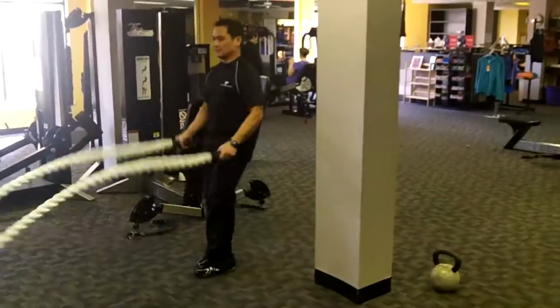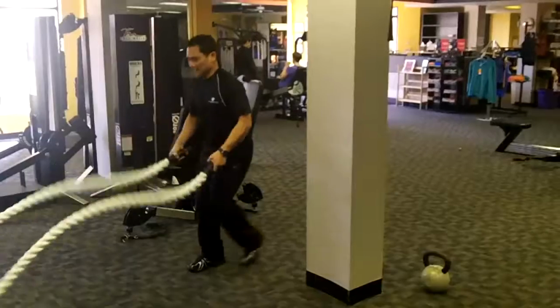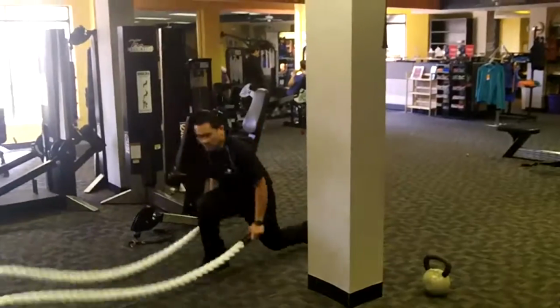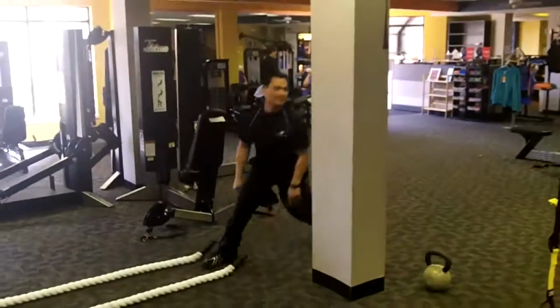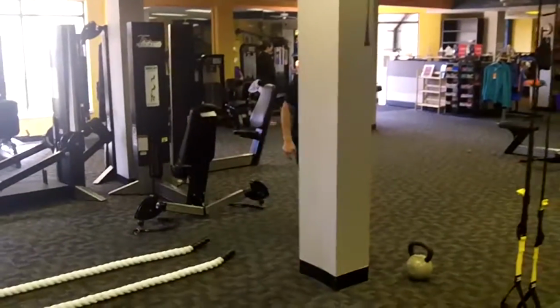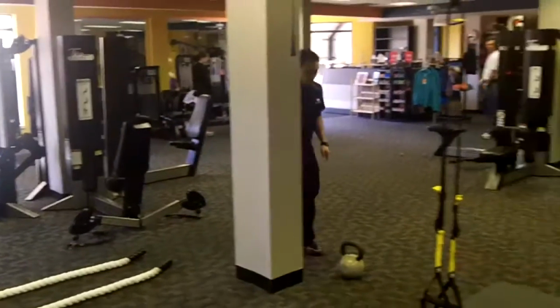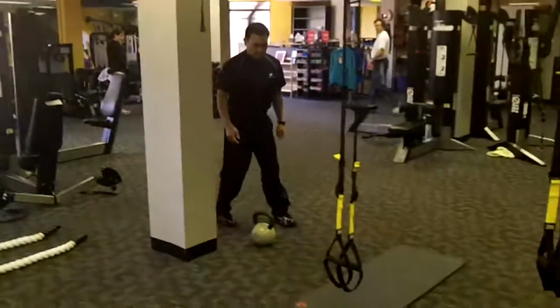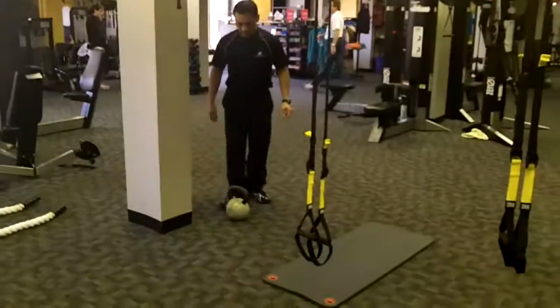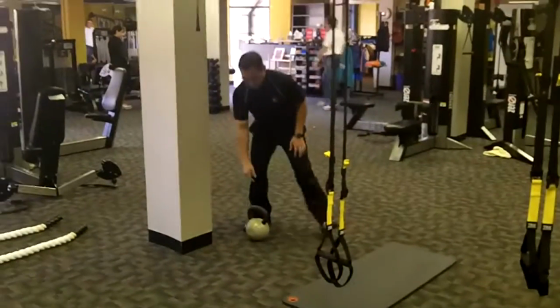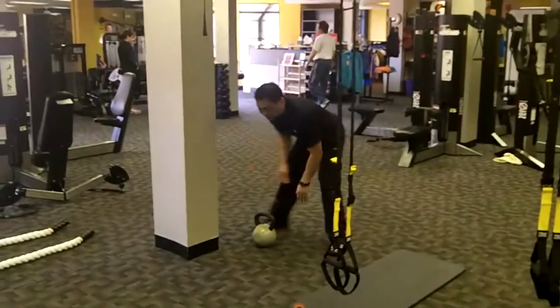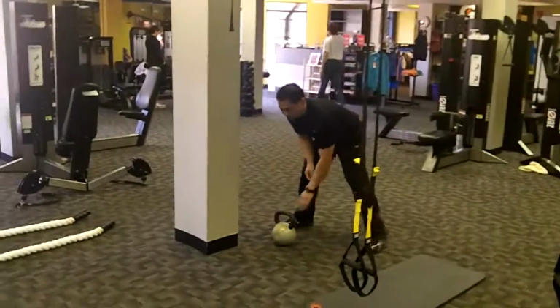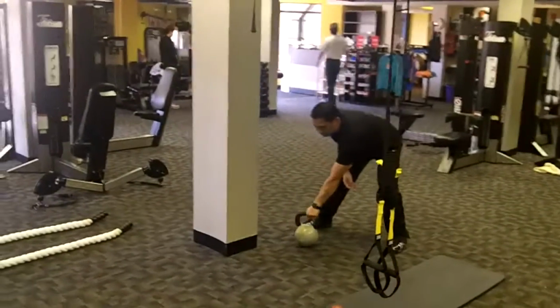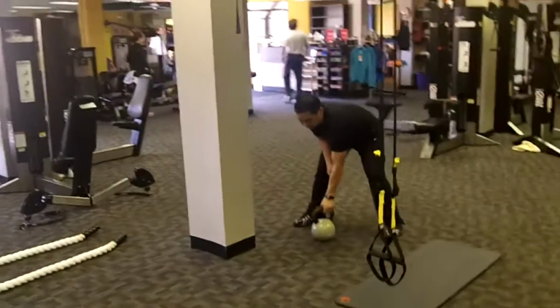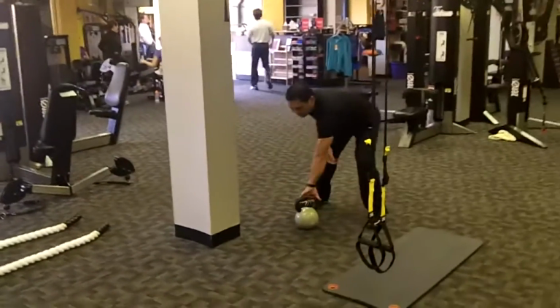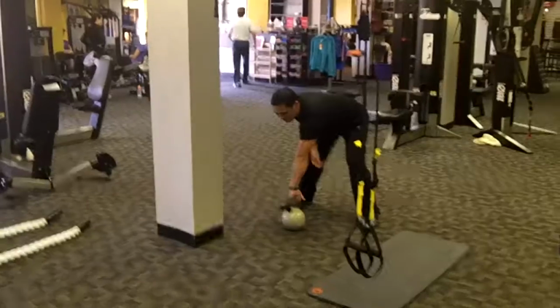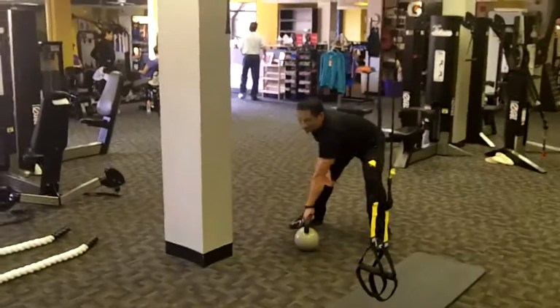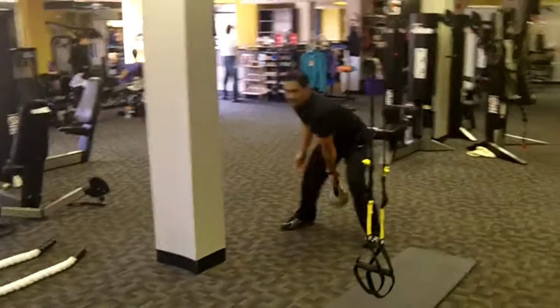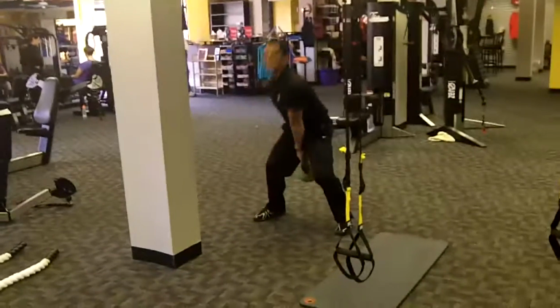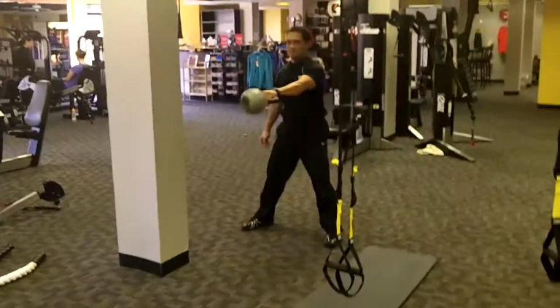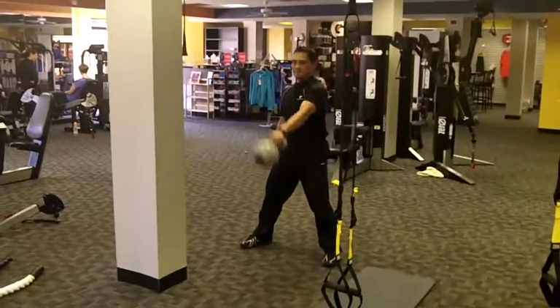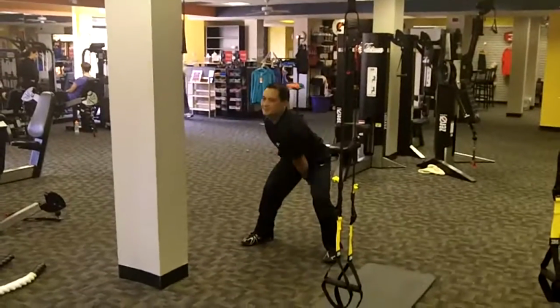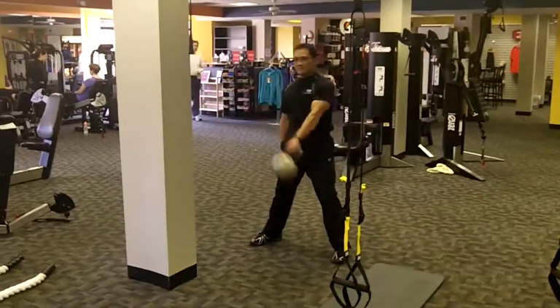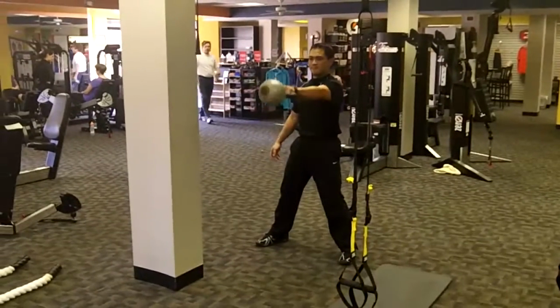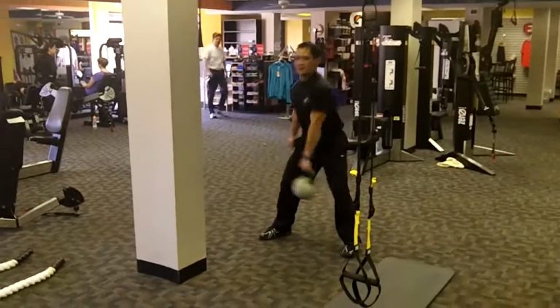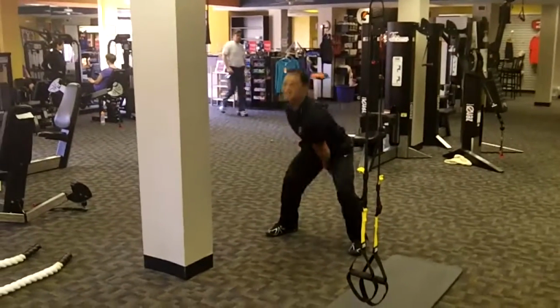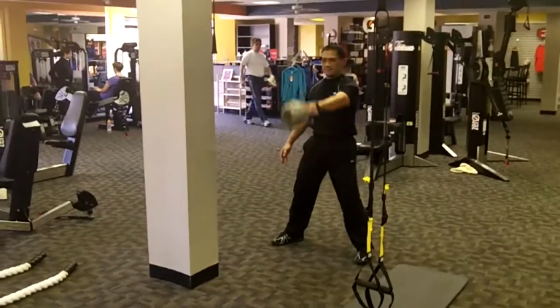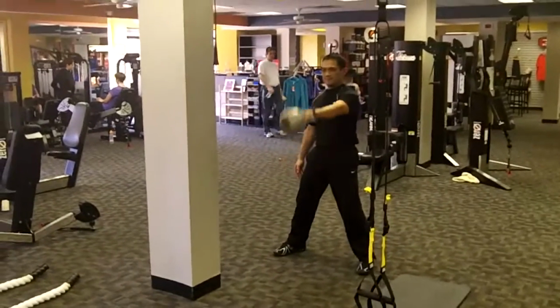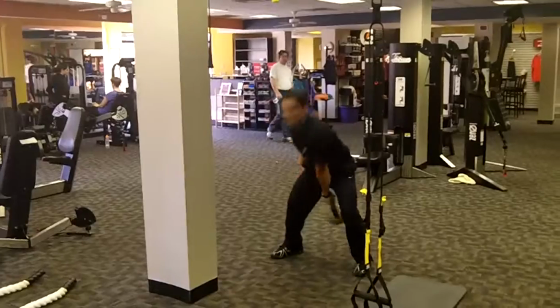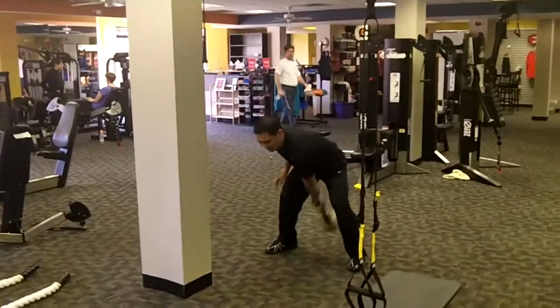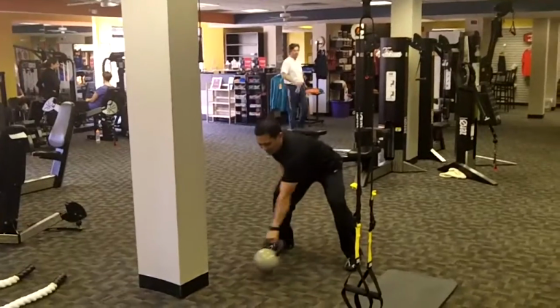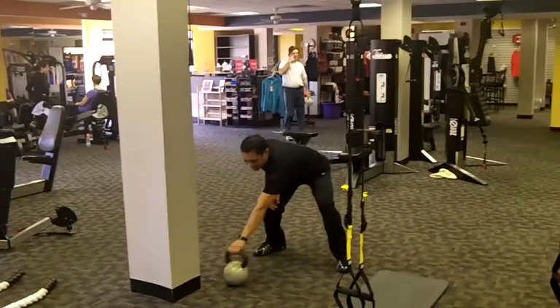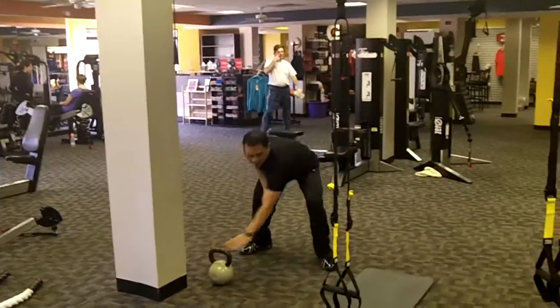Moving on to station seven: single arm kettlebell swing. He's got the 75 pounder right there. That's brutal. Look at that hip thrust — quality. Good job, Elvis.